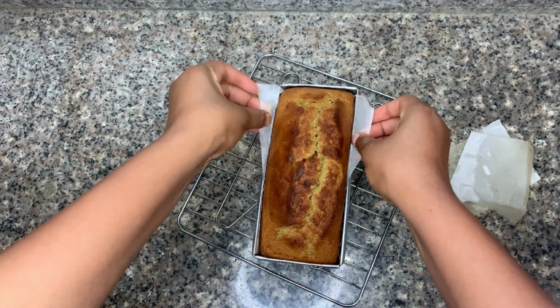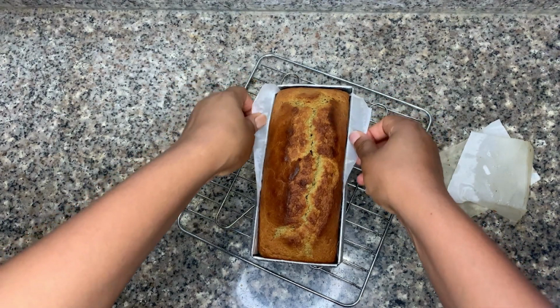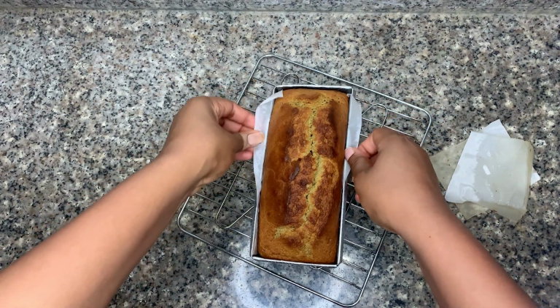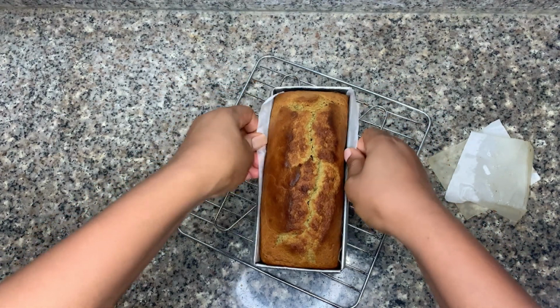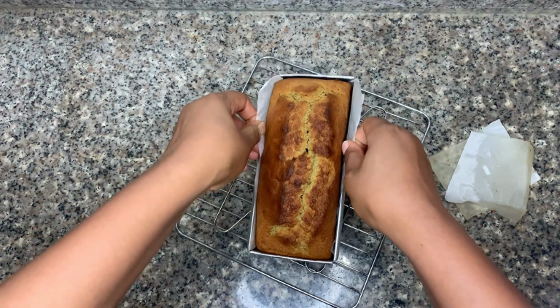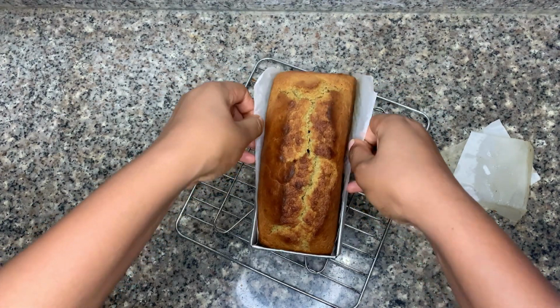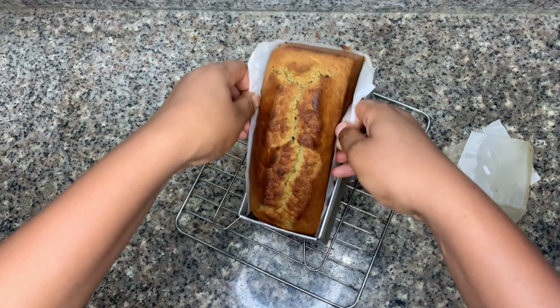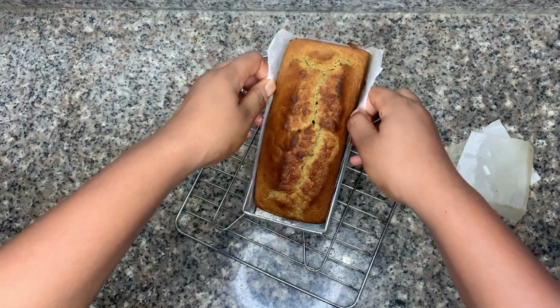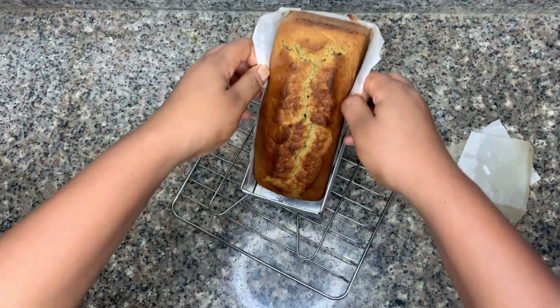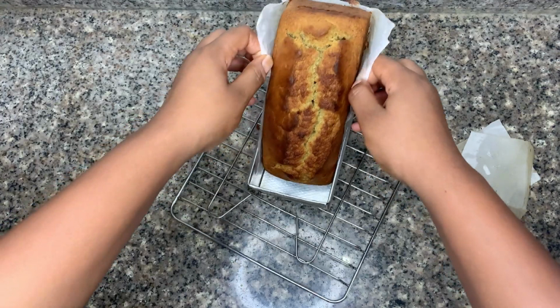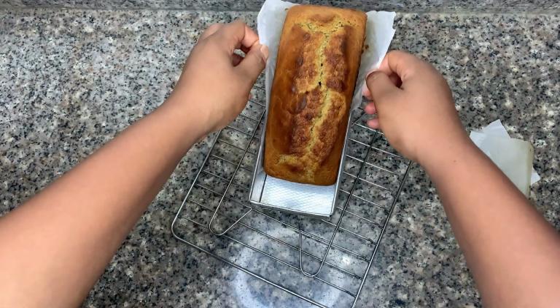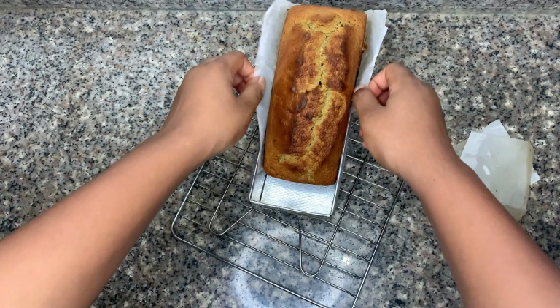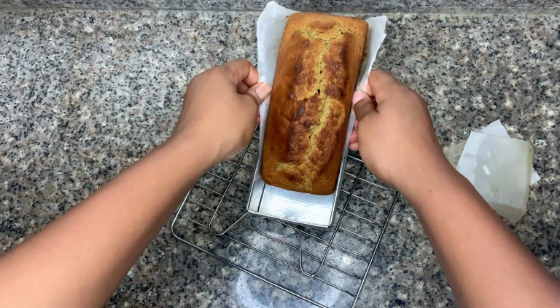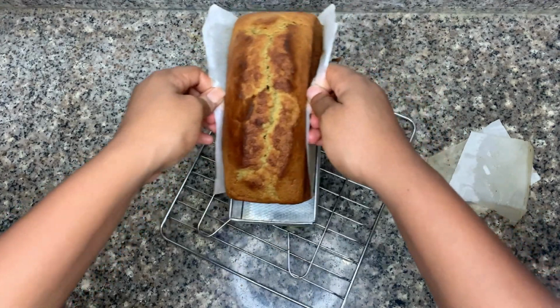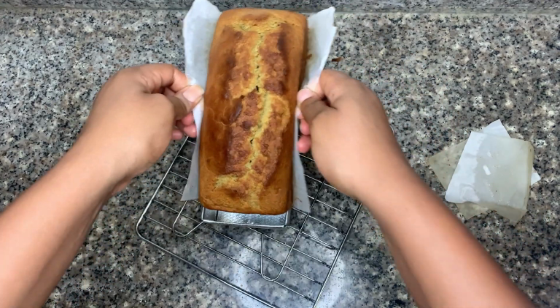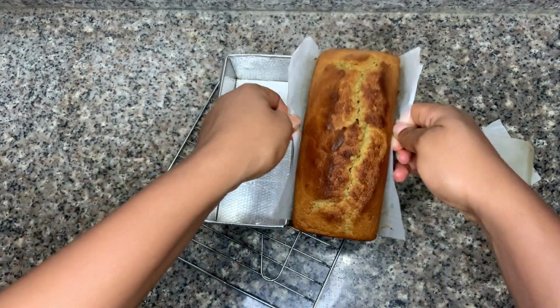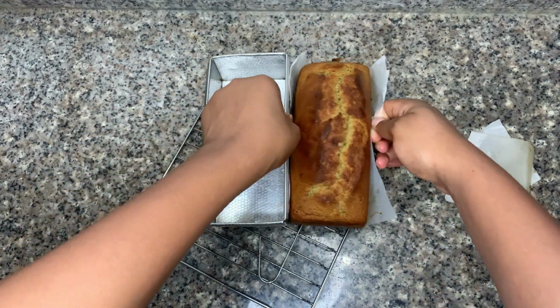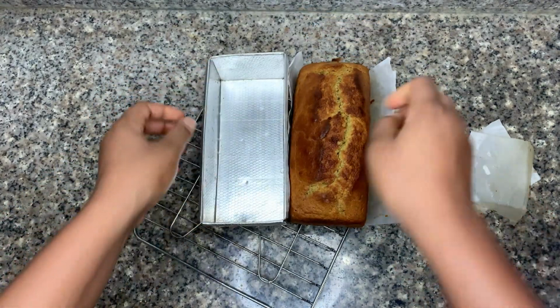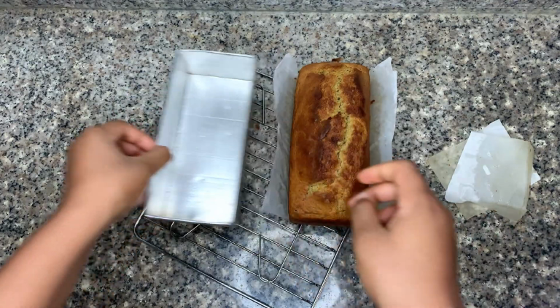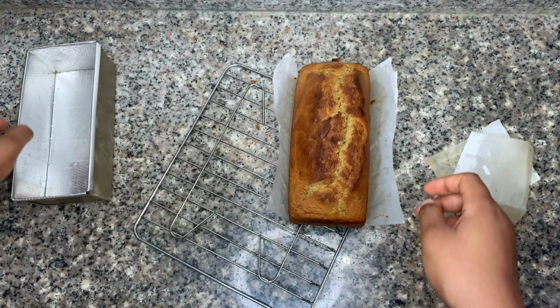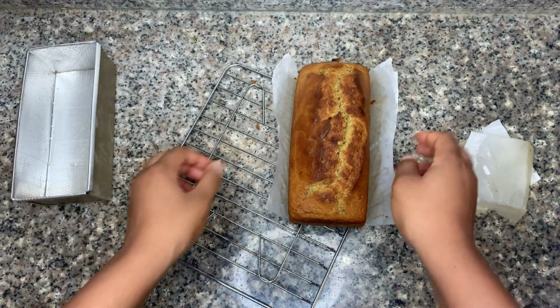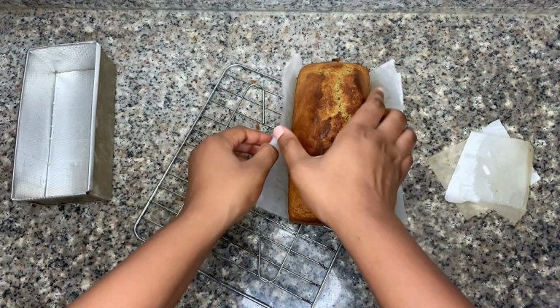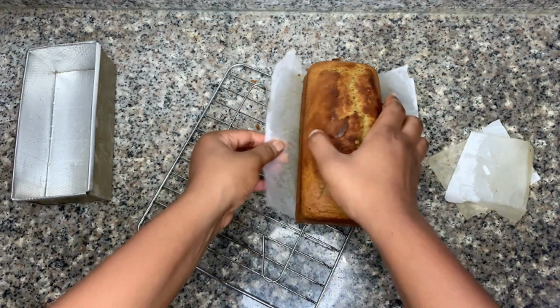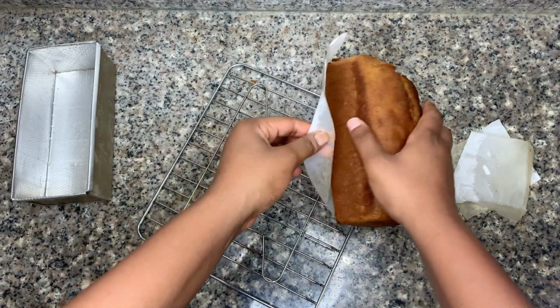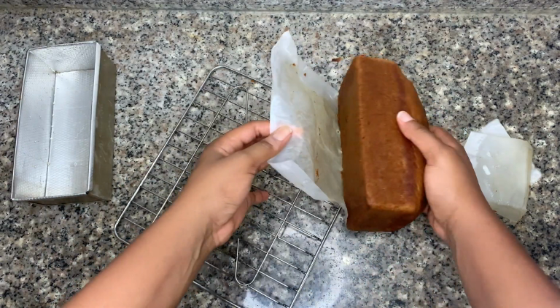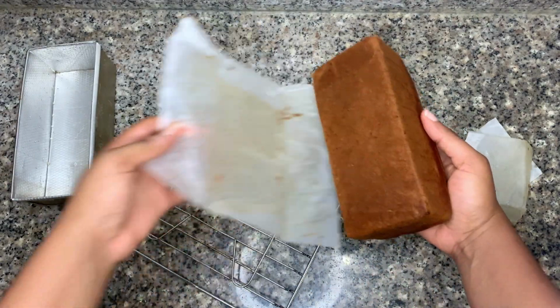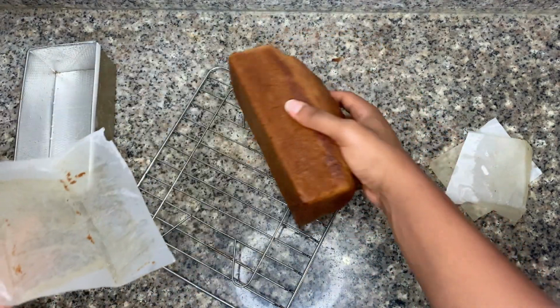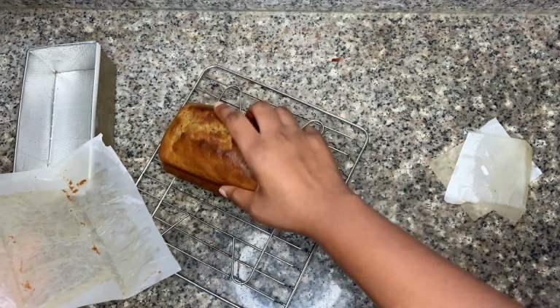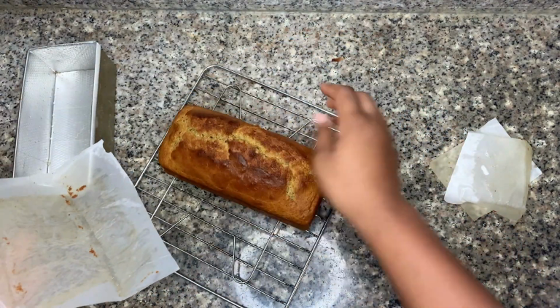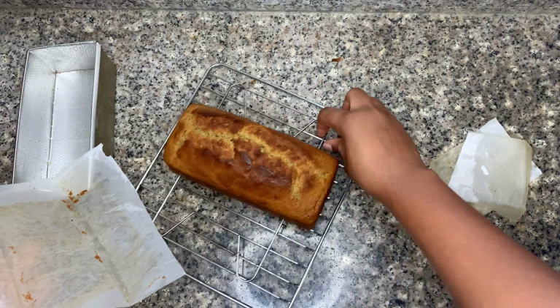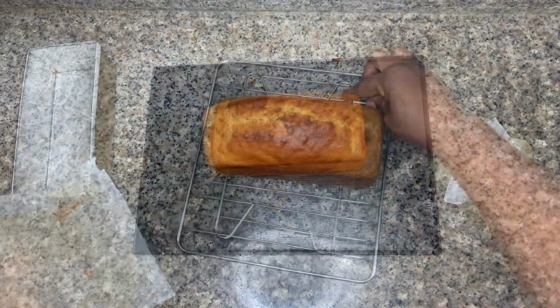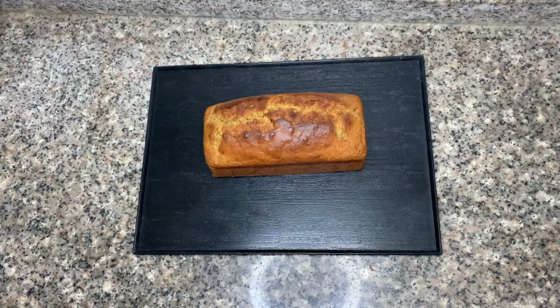As usual, ingredients are always in the description box, as well as baking temperature, time, and everything you need to know about making this plantain cake. Also check out other videos for interesting recipes to try at home.